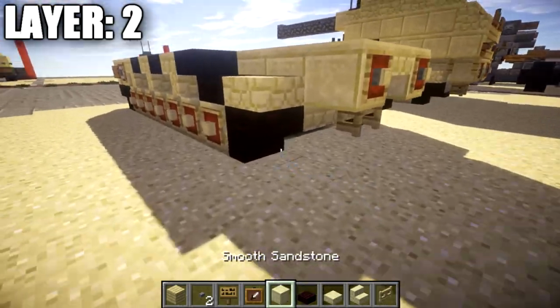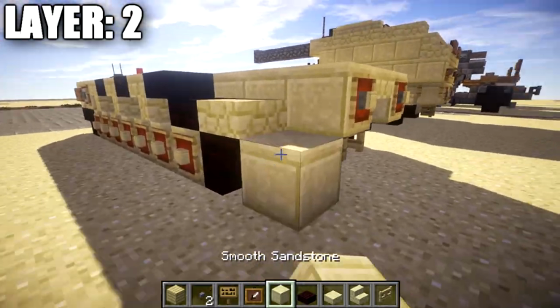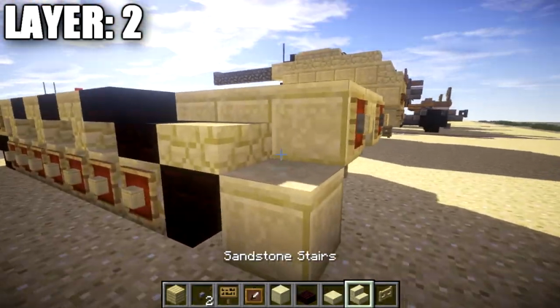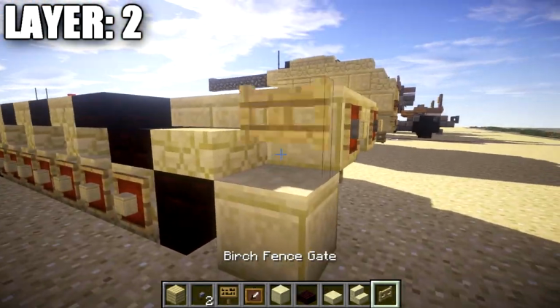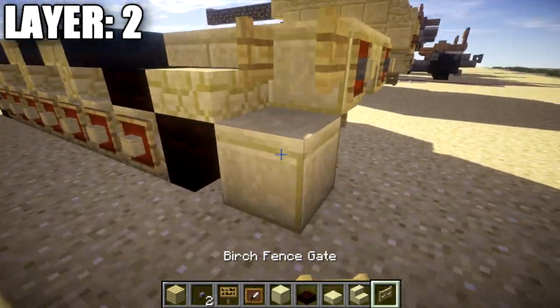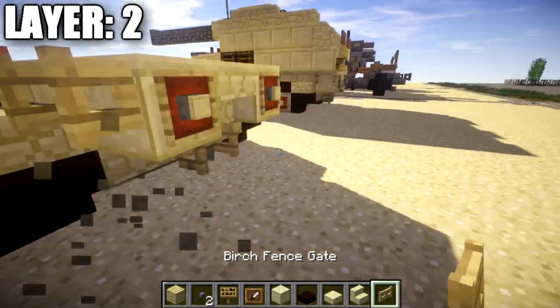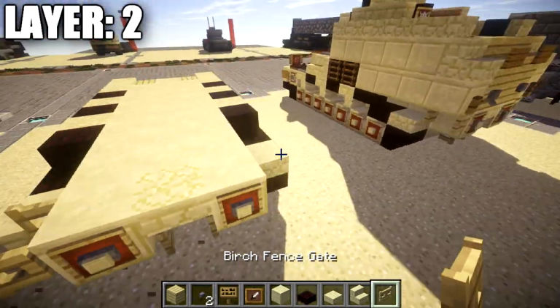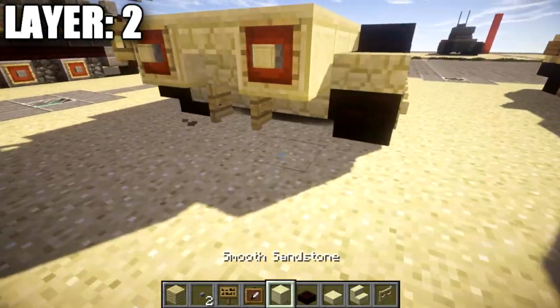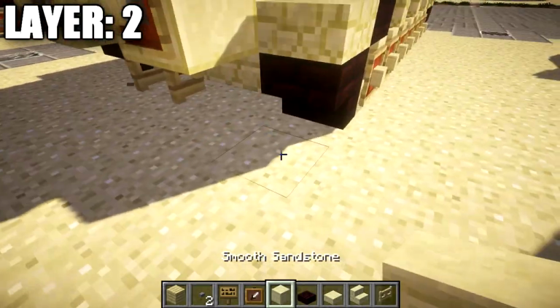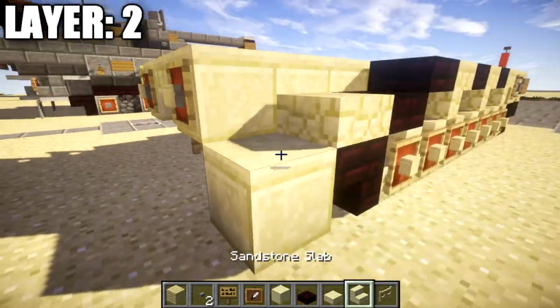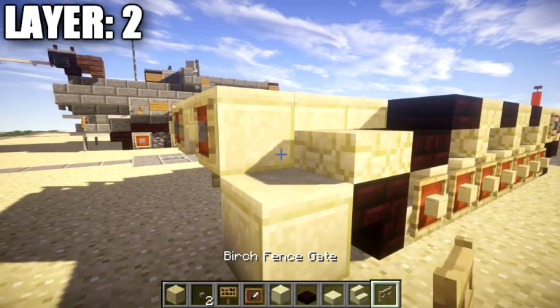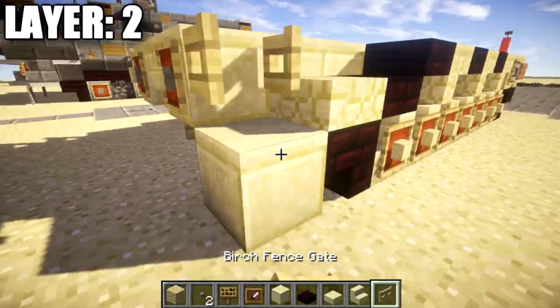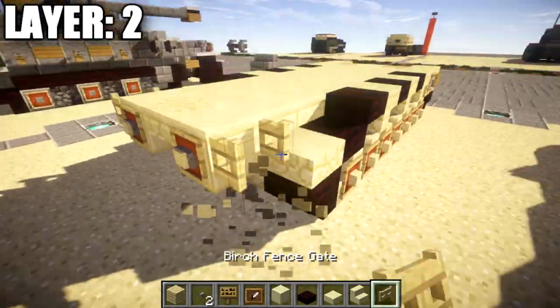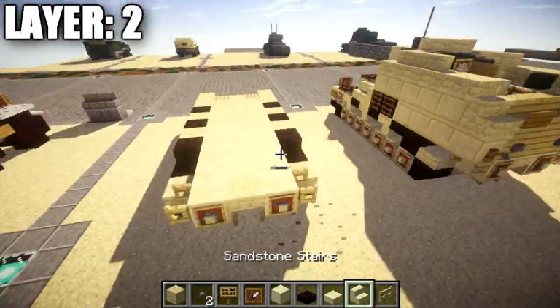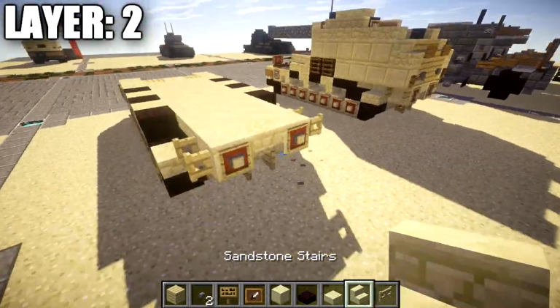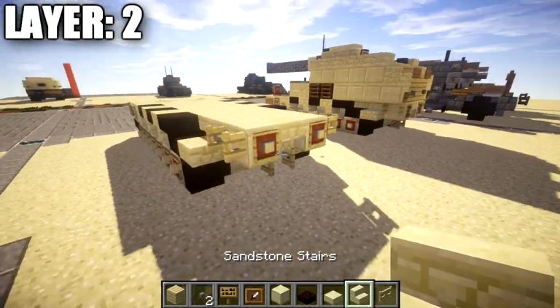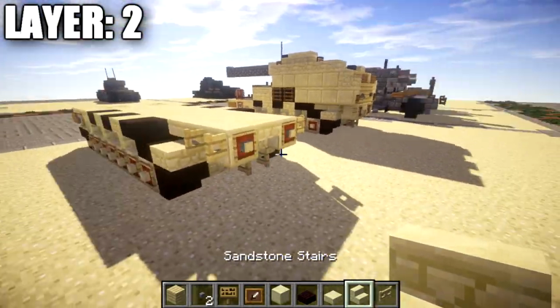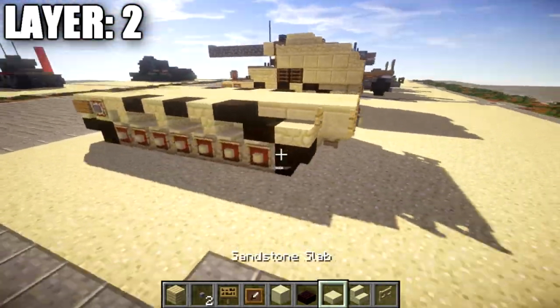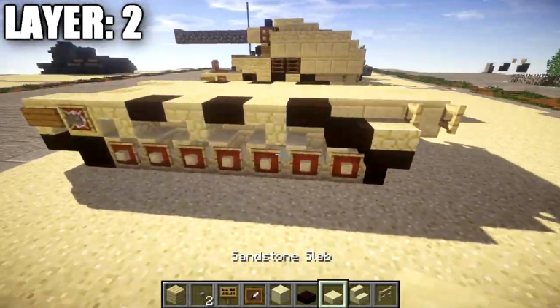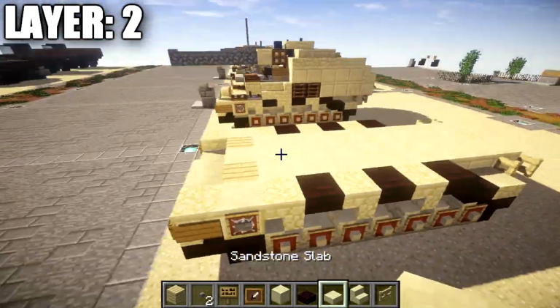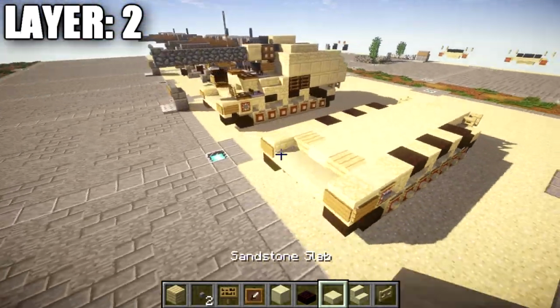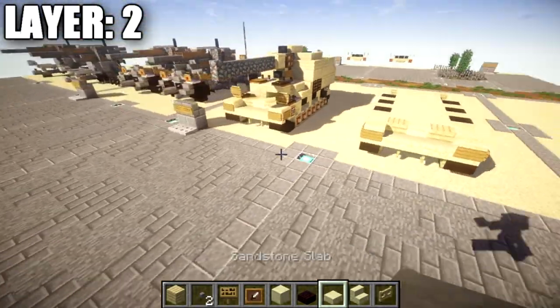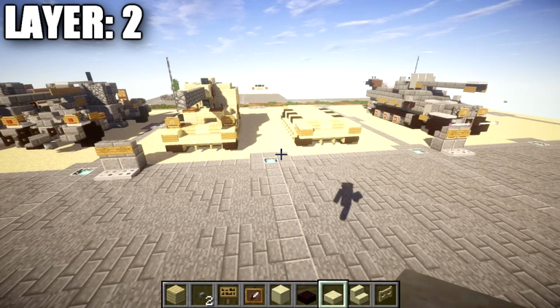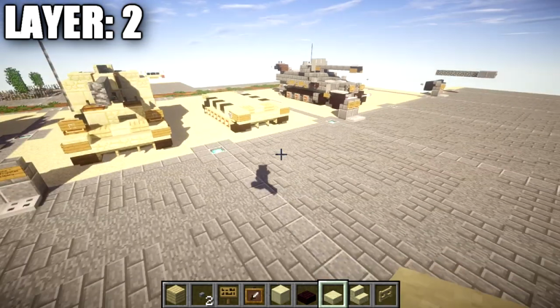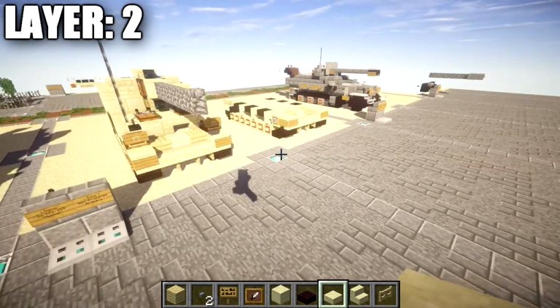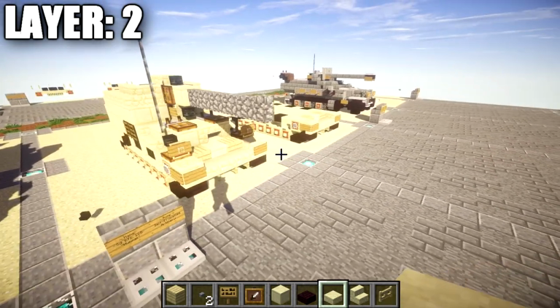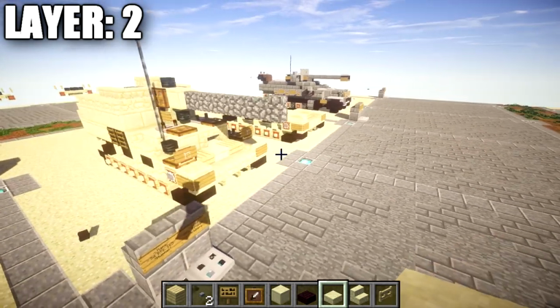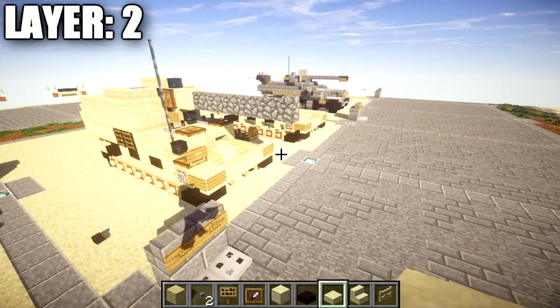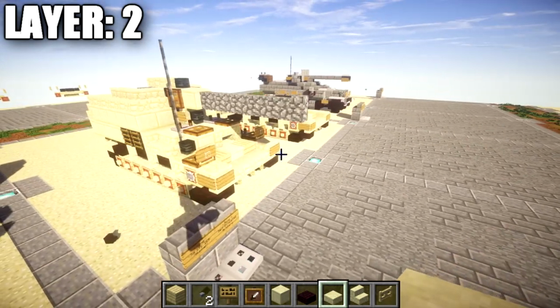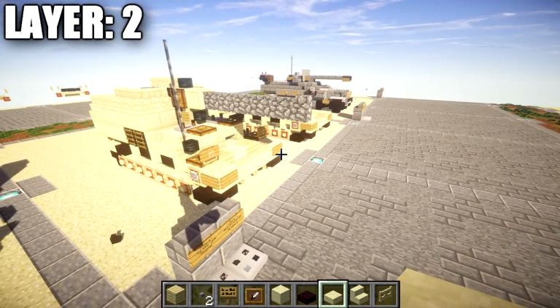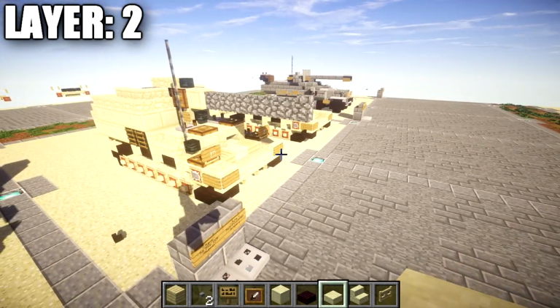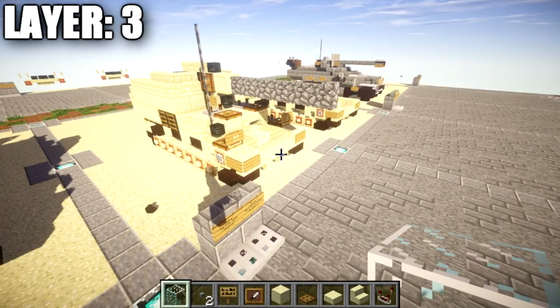Place a birch wood fence gate on both sides, opened toward that block. That completes layer number two — moving on to layer three.